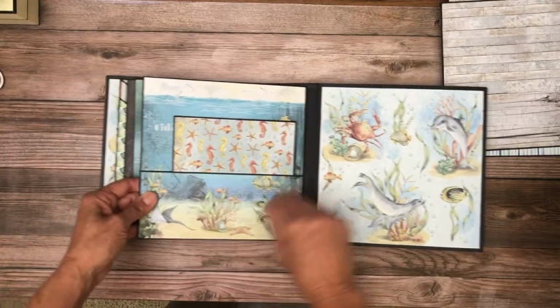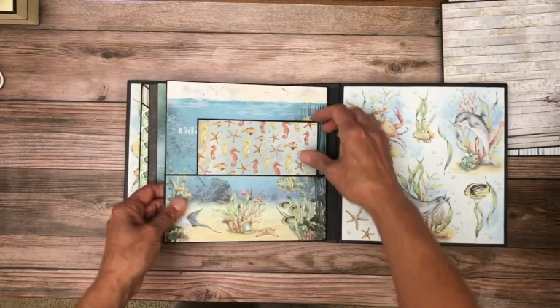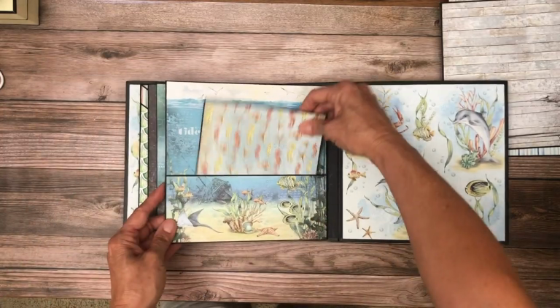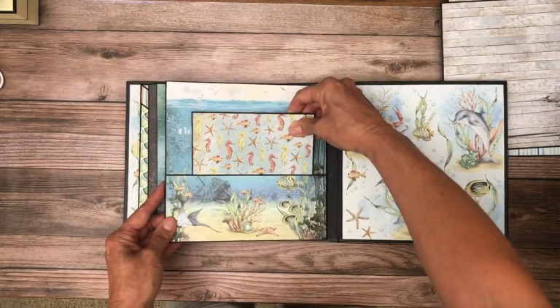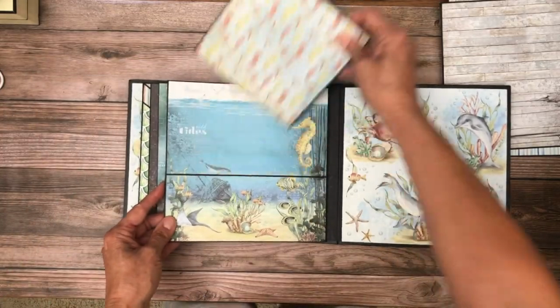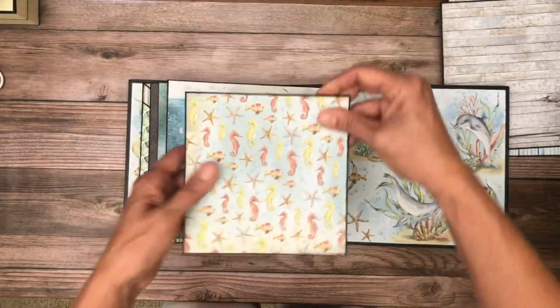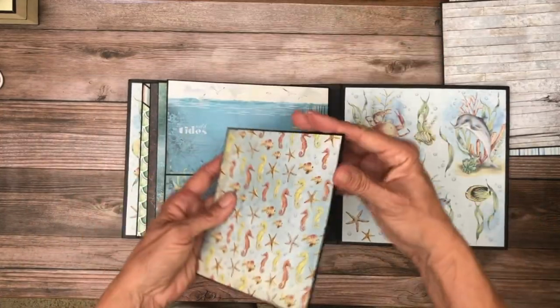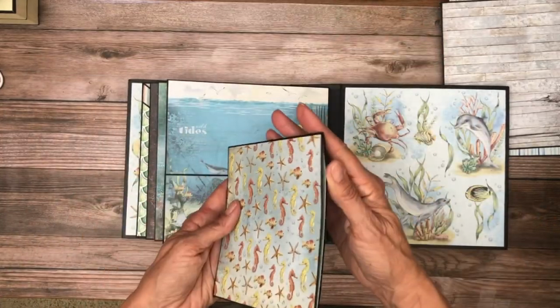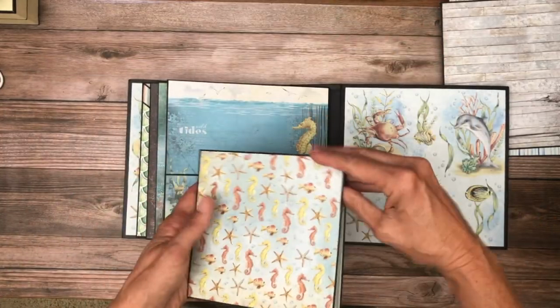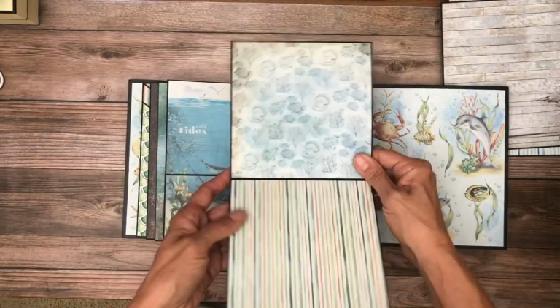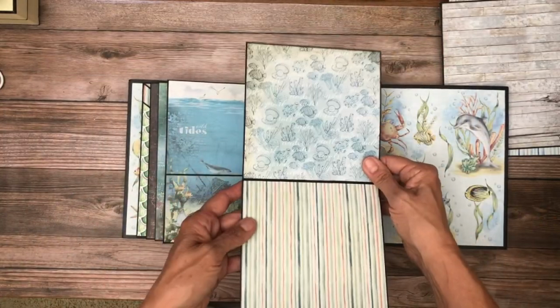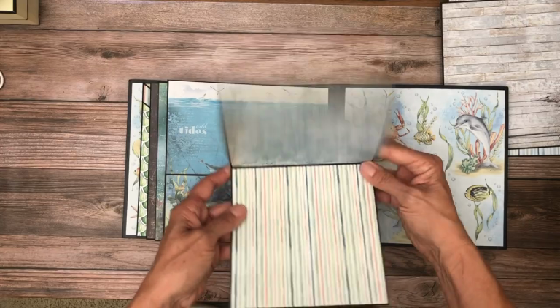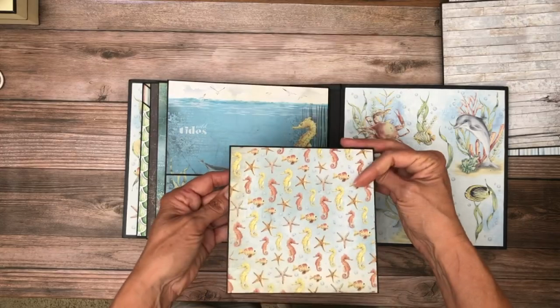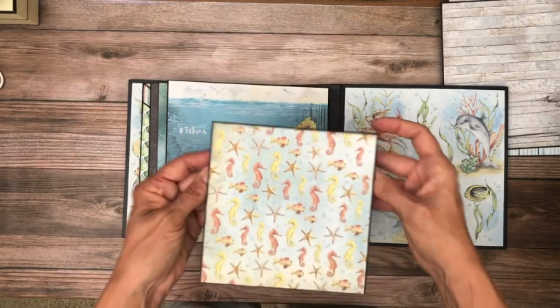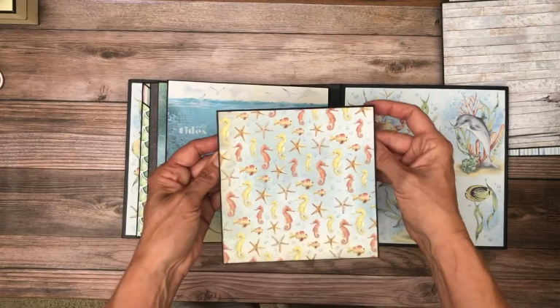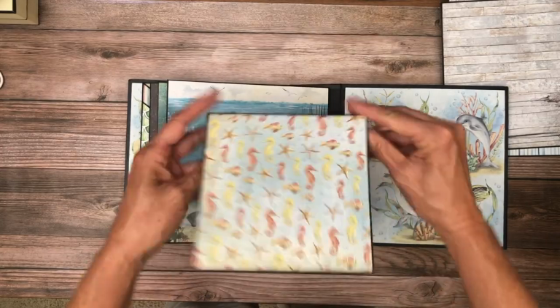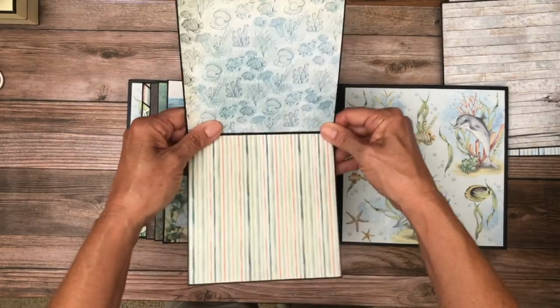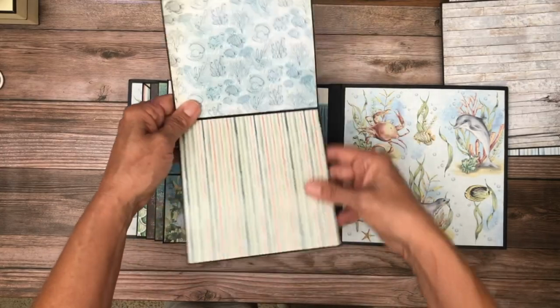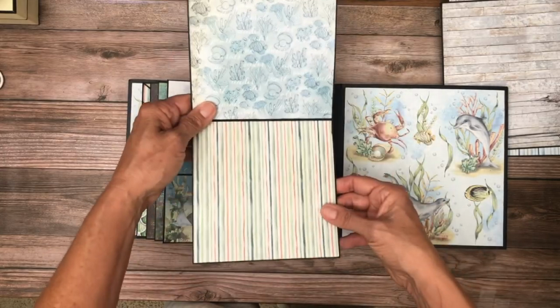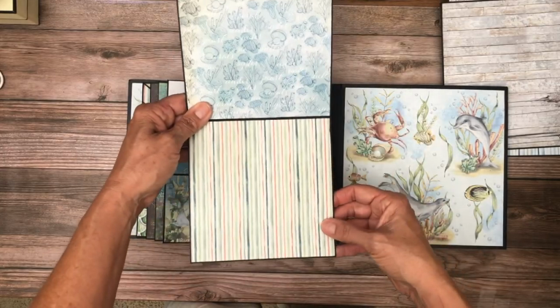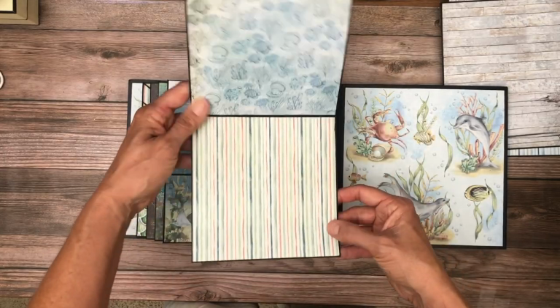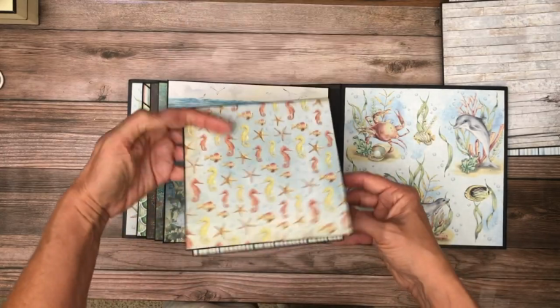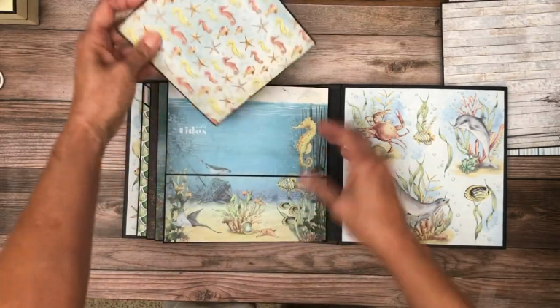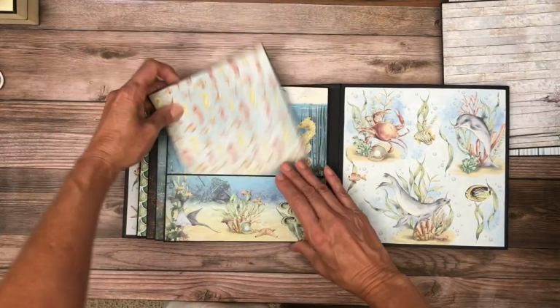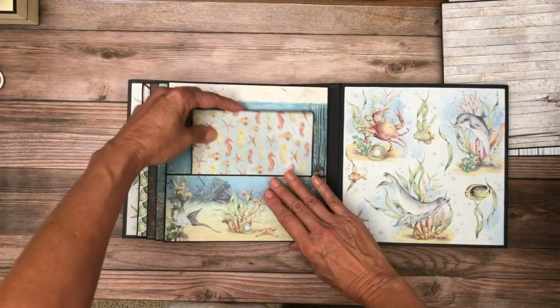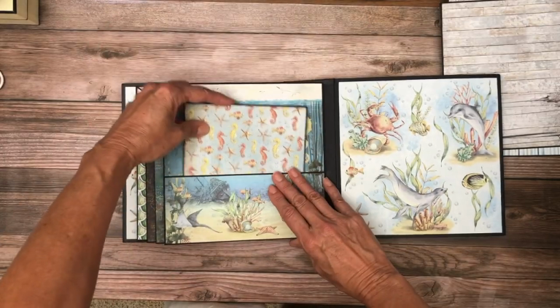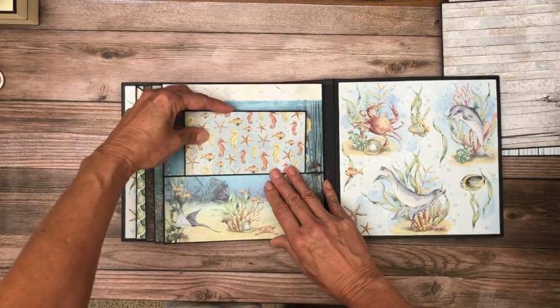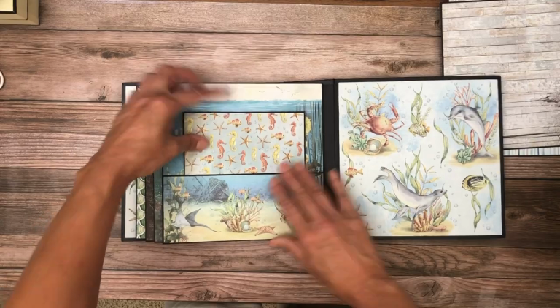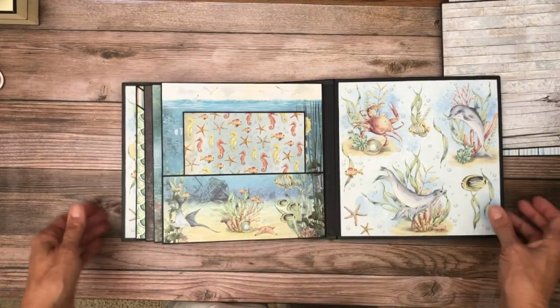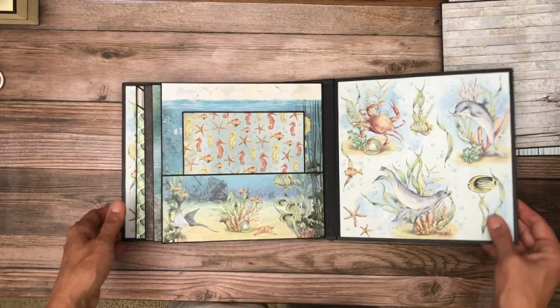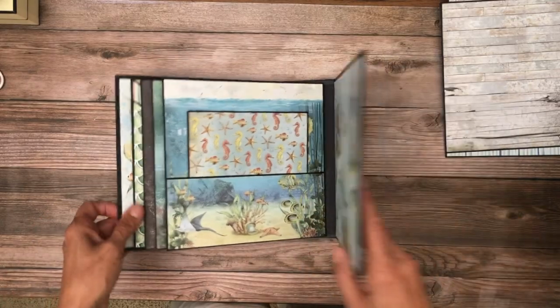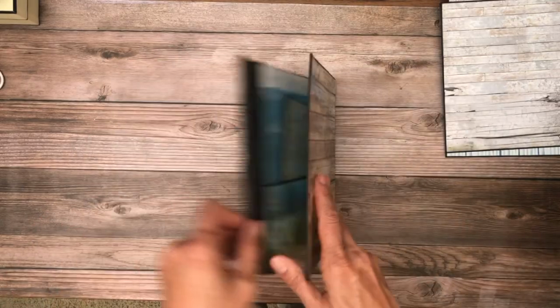And then a pocket page. And this is a dual-sided insert. This is six by six, so it's got plenty of room for lots of photos. And that's it.